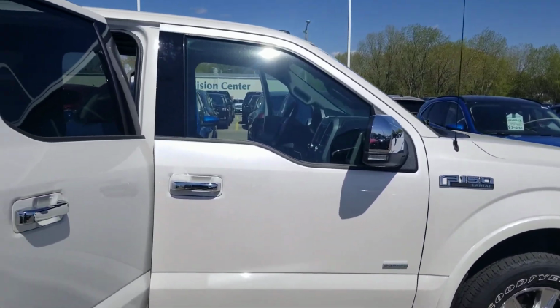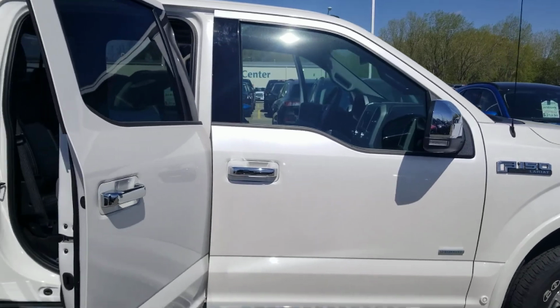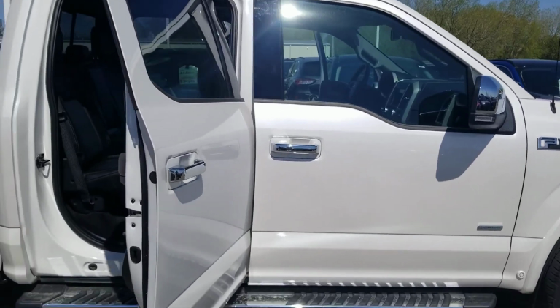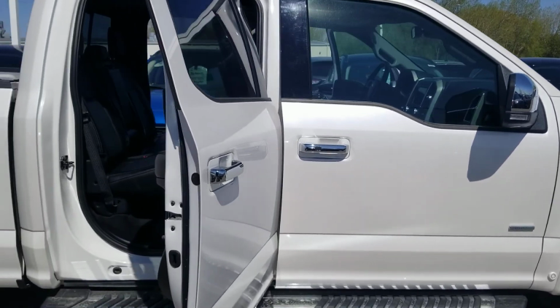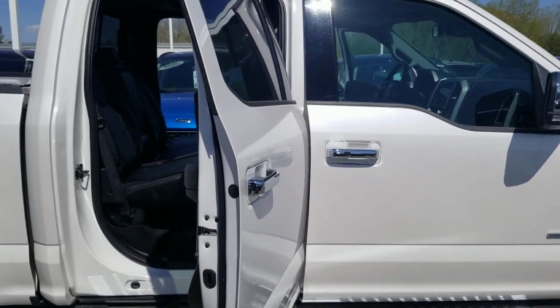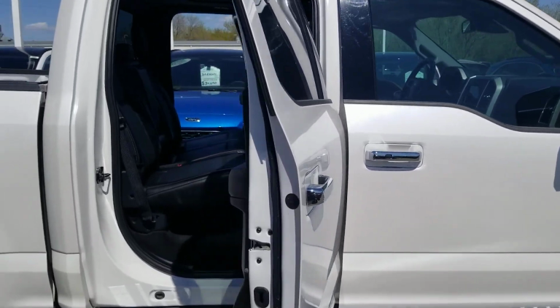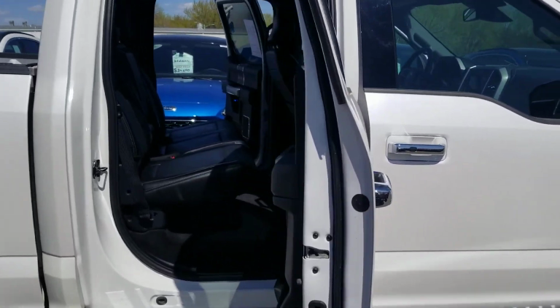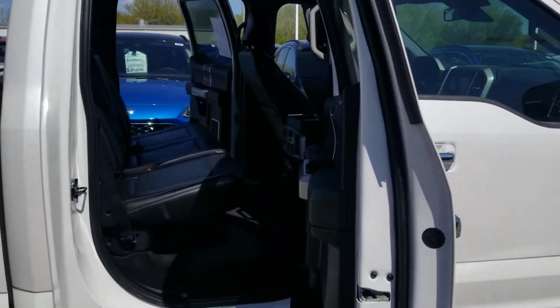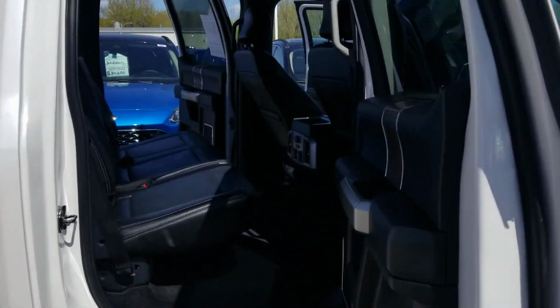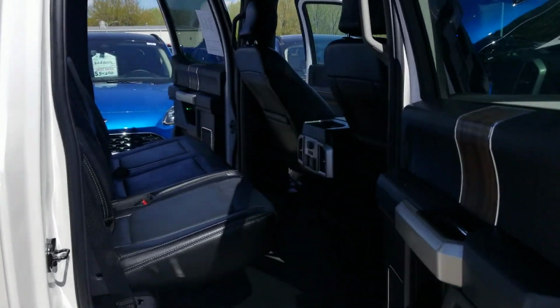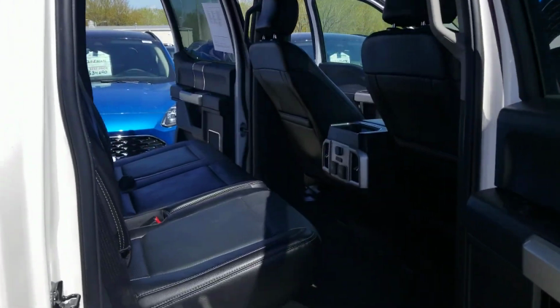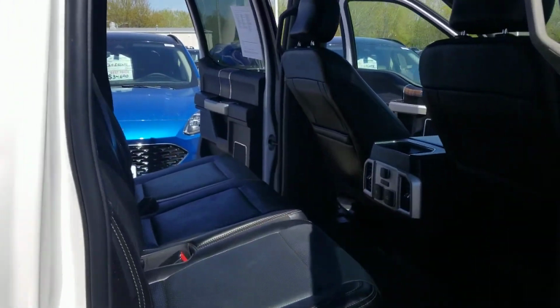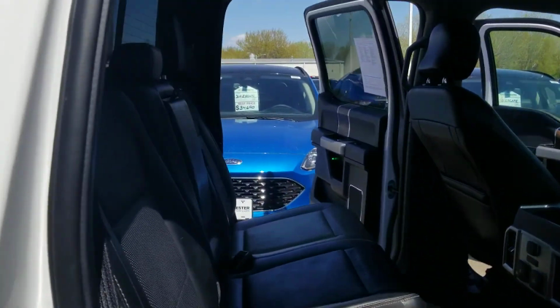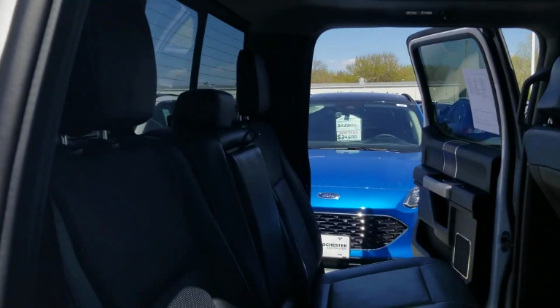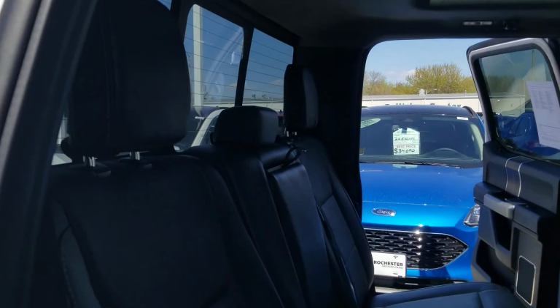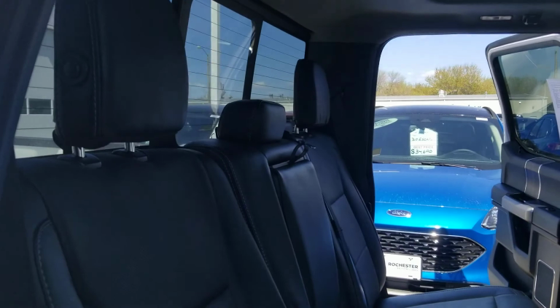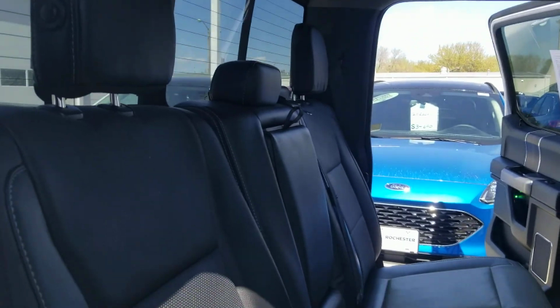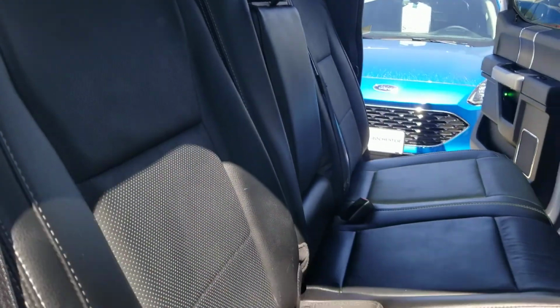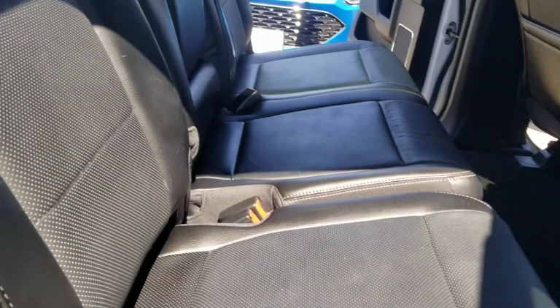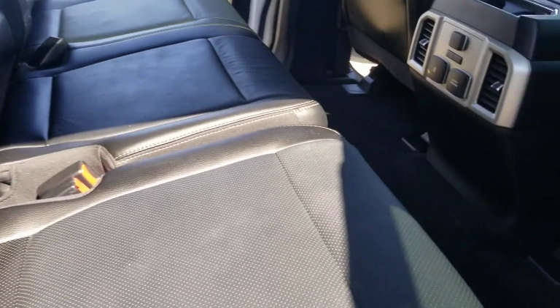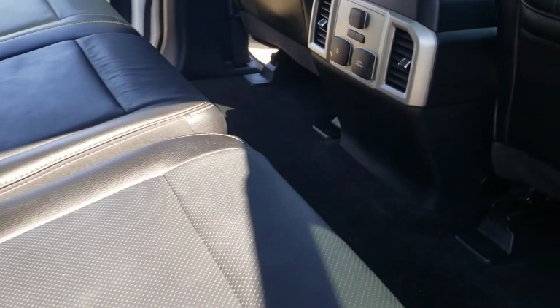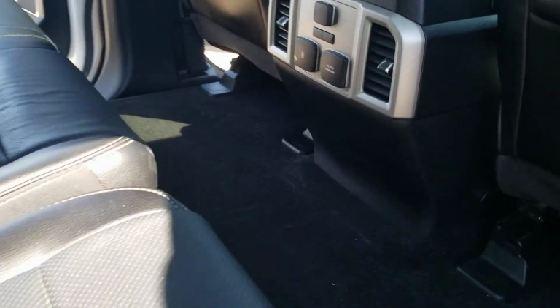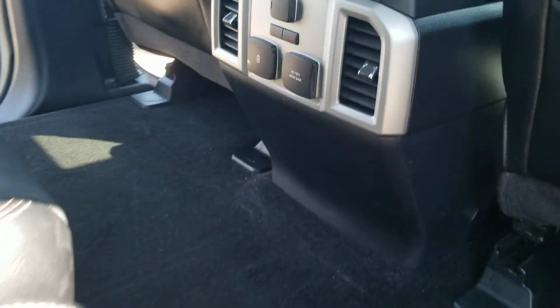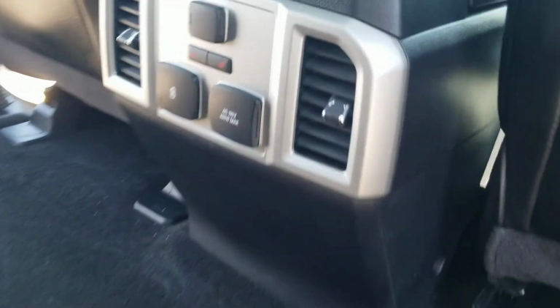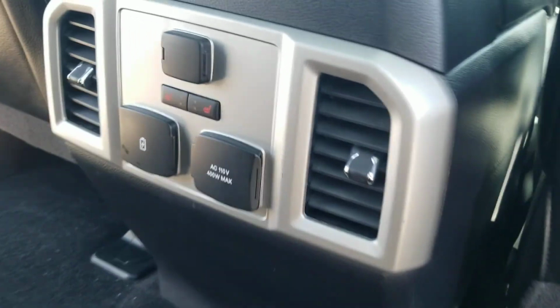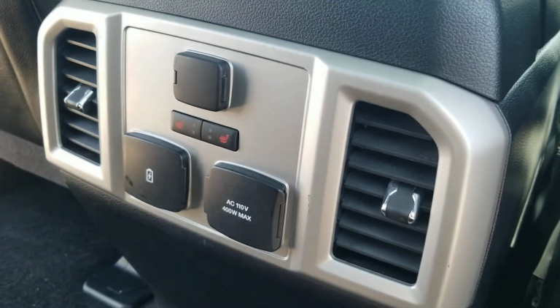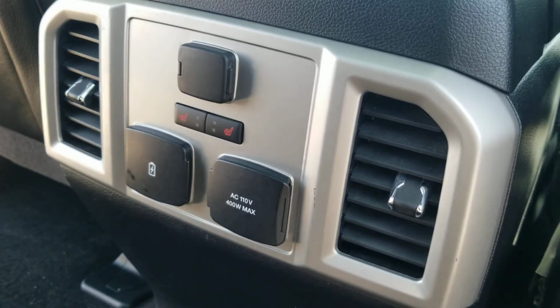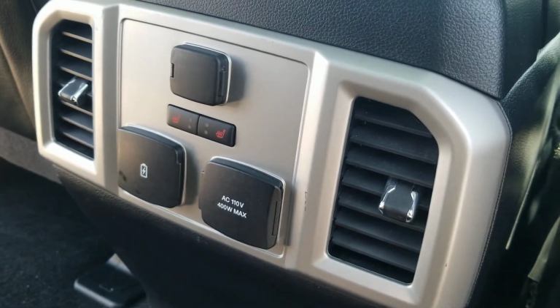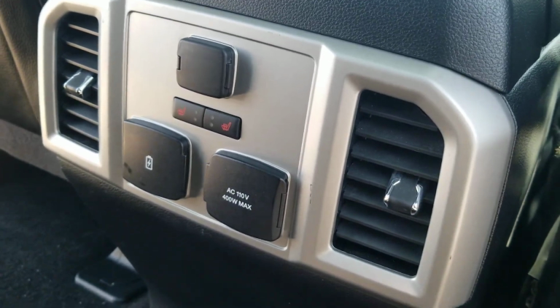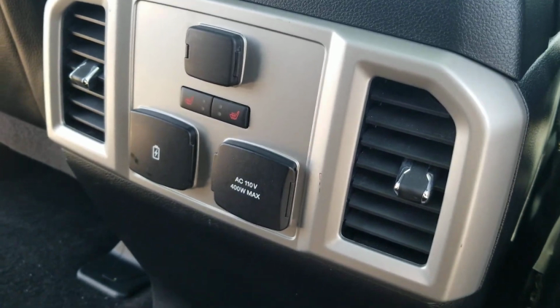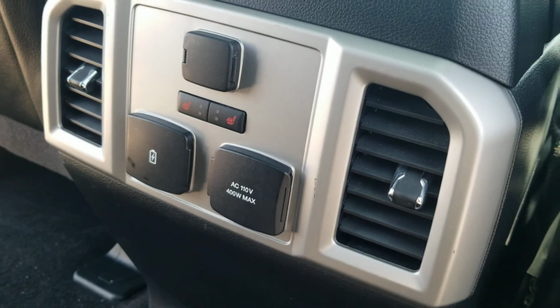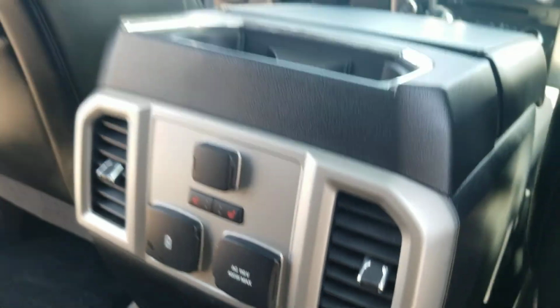Certified units come with floor mats, two sets of keys, a full tank of gas. Seats in the rear. And it's got the power inverter.